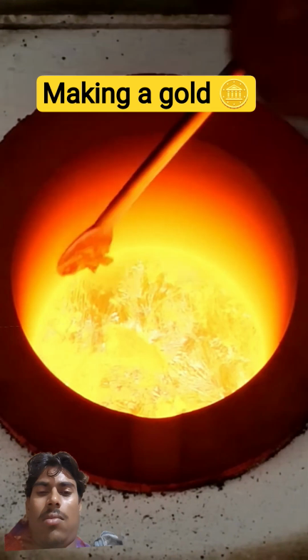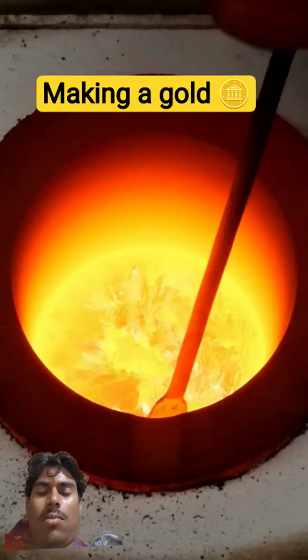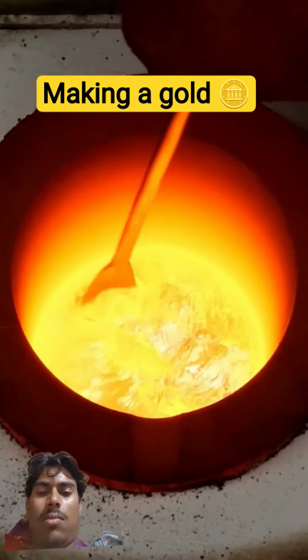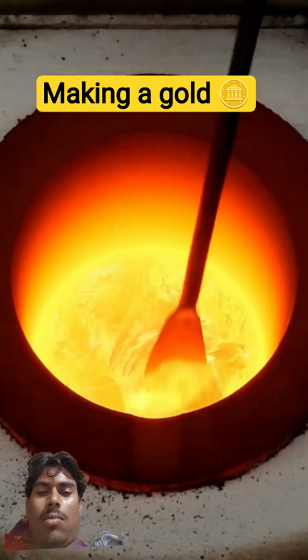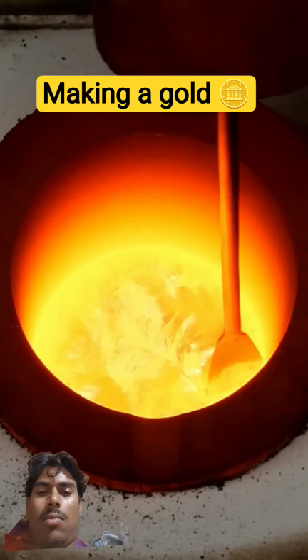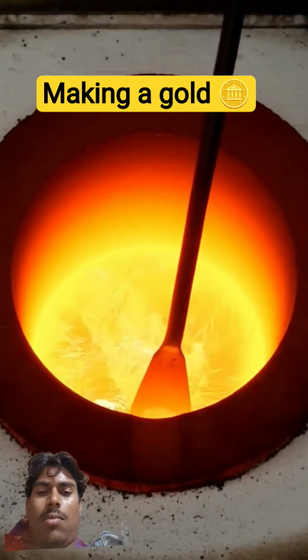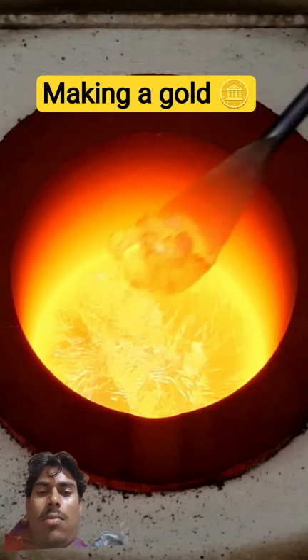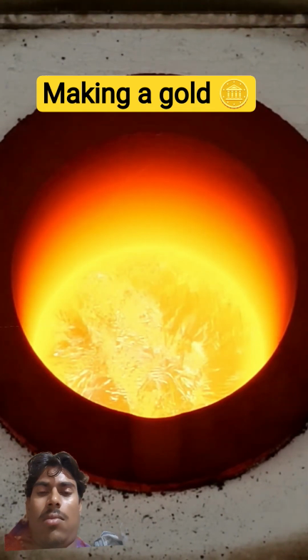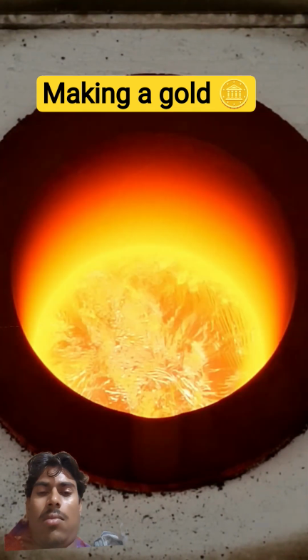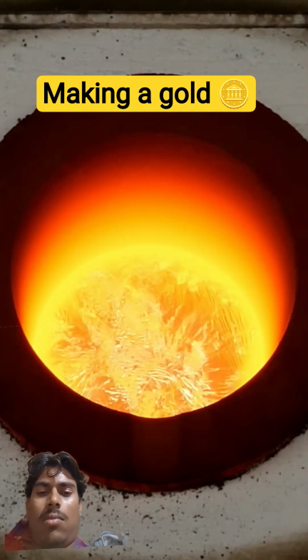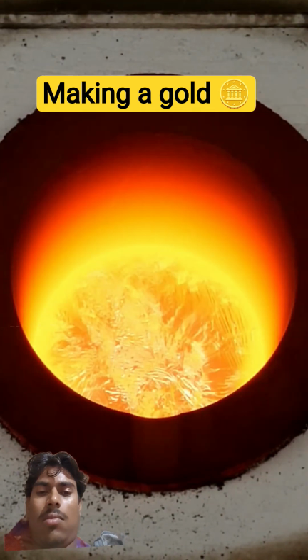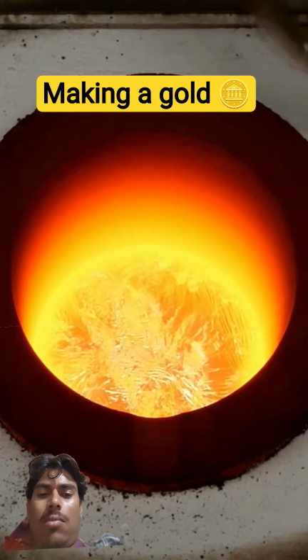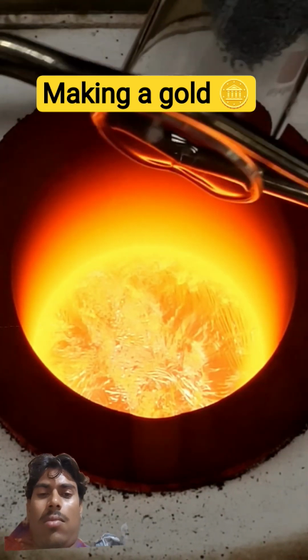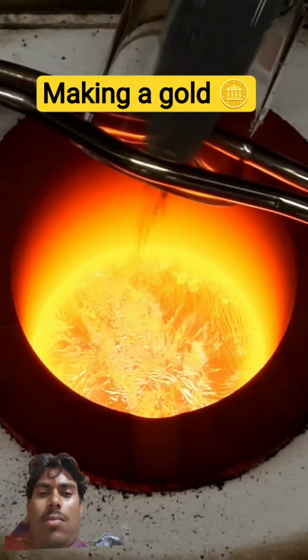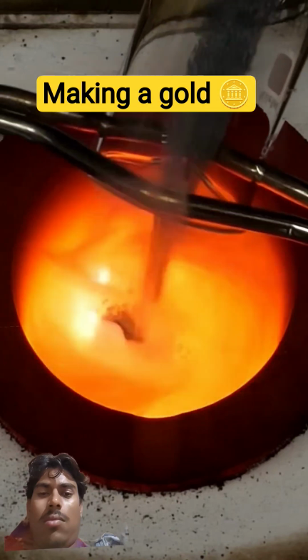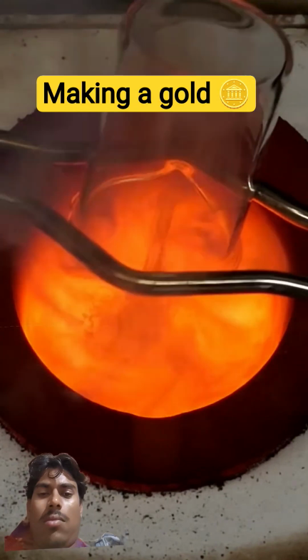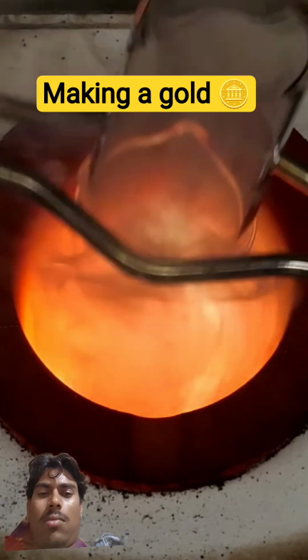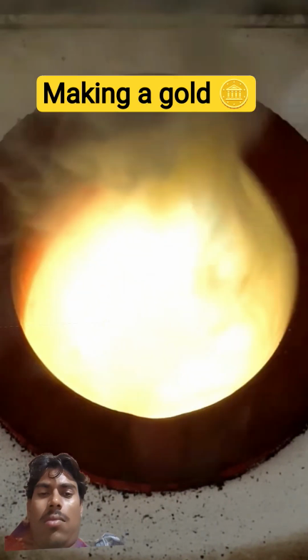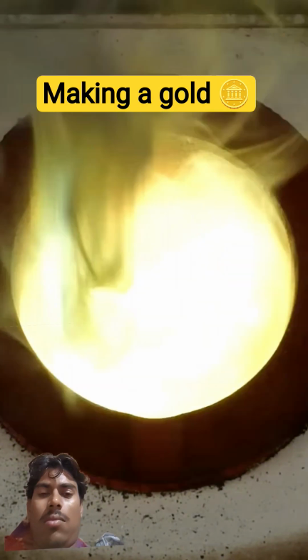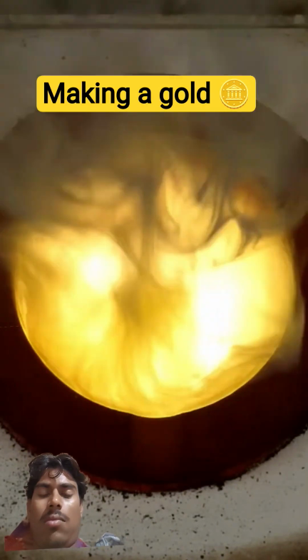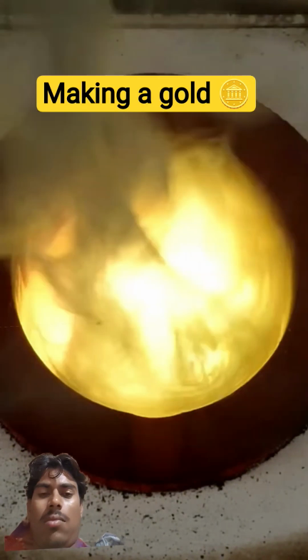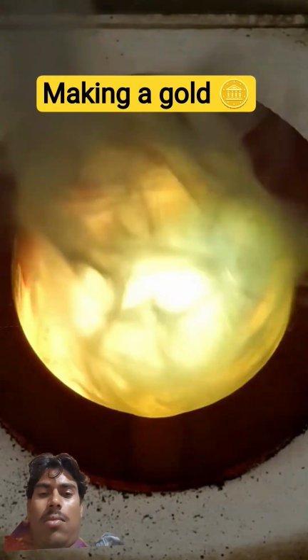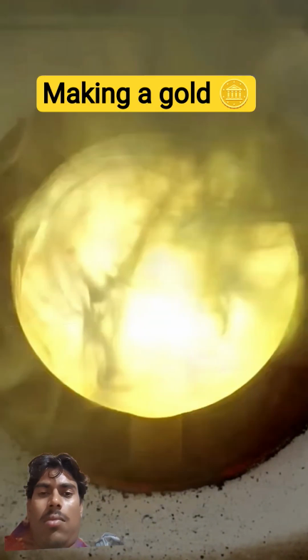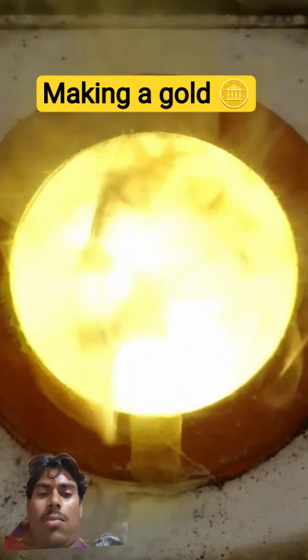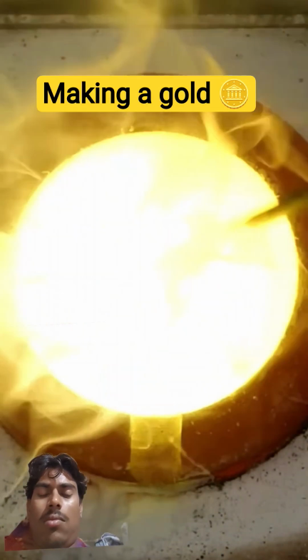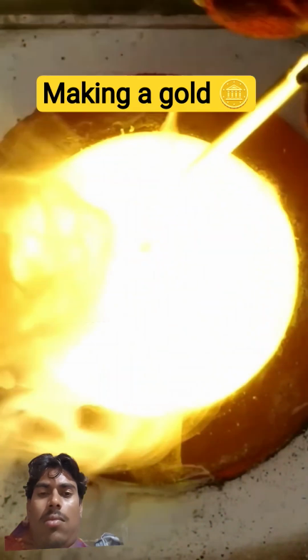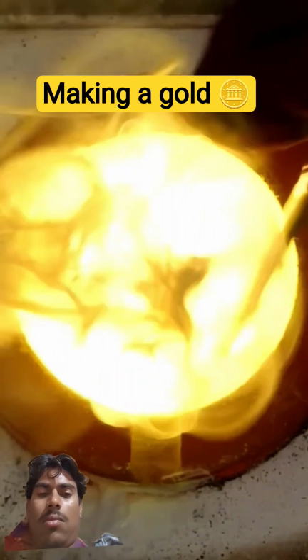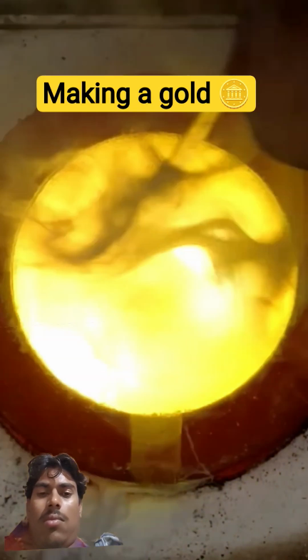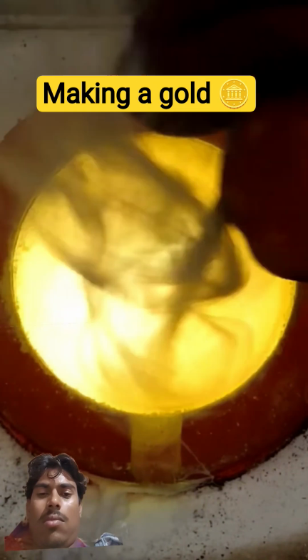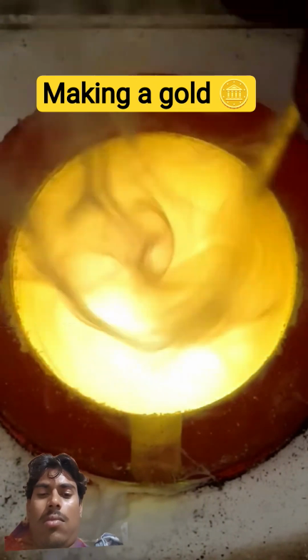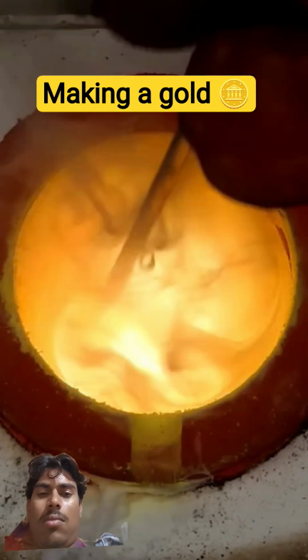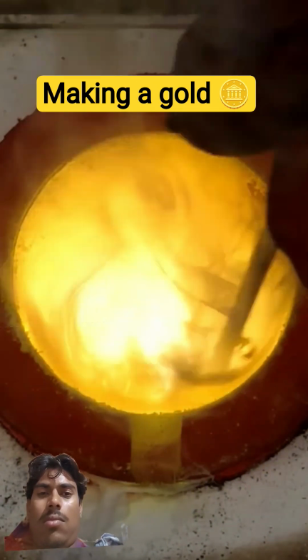I'll then scoop off some slag from the surface. The next thing to add is some zinc metal, and I'll mix it around a bit to make sure all the zinc has dissolved.